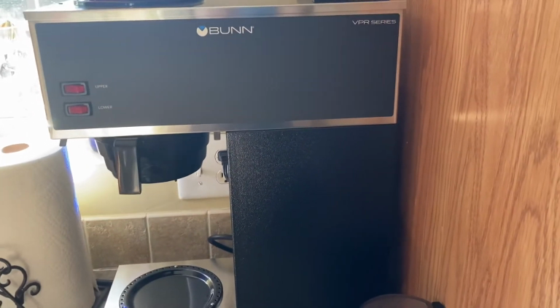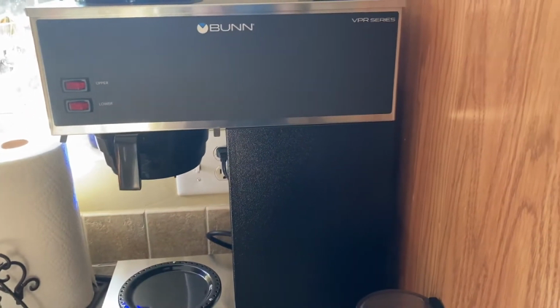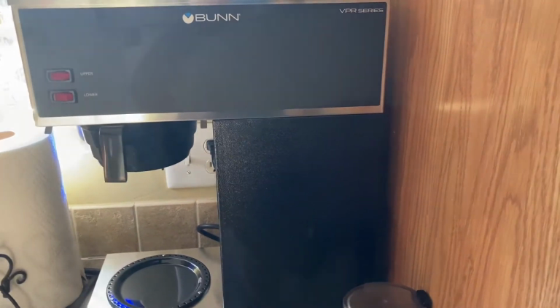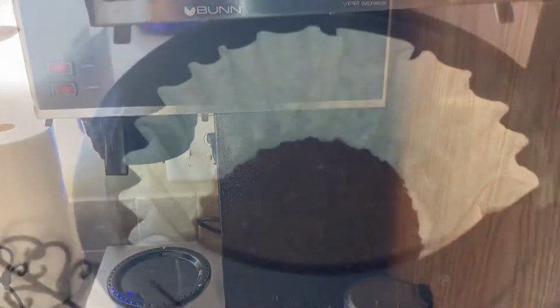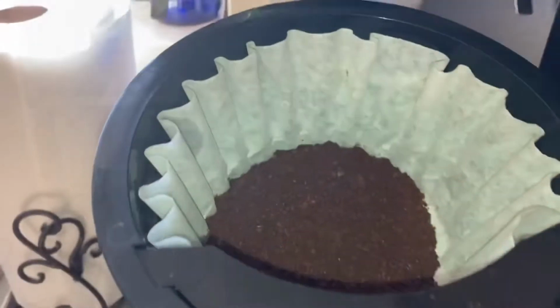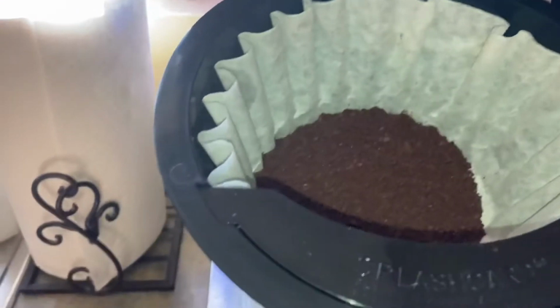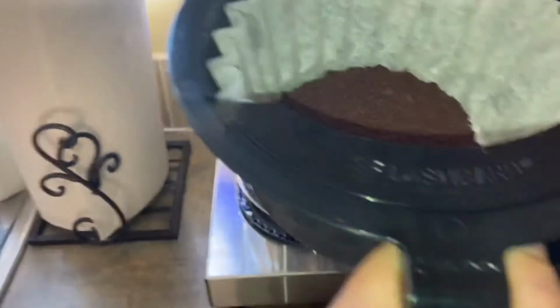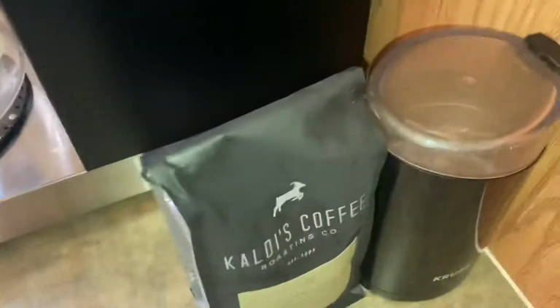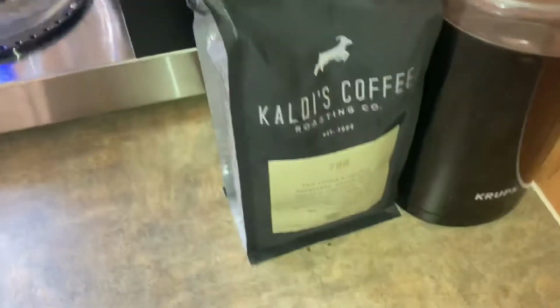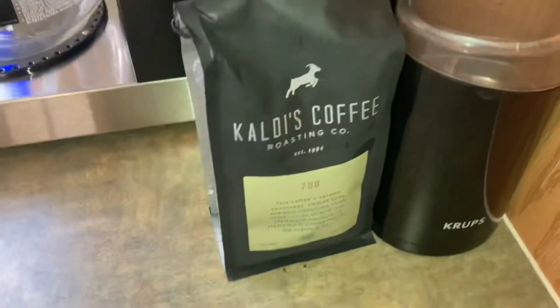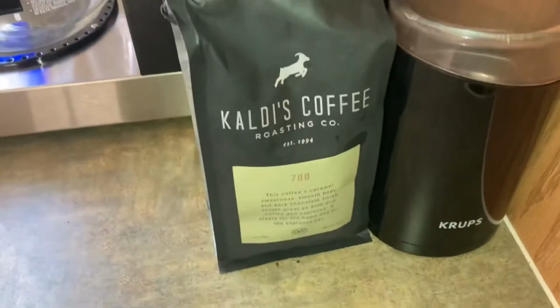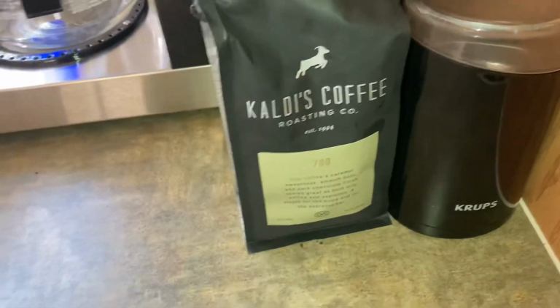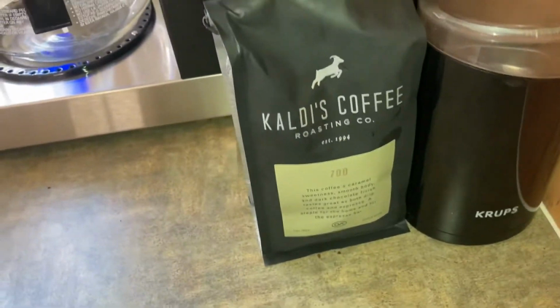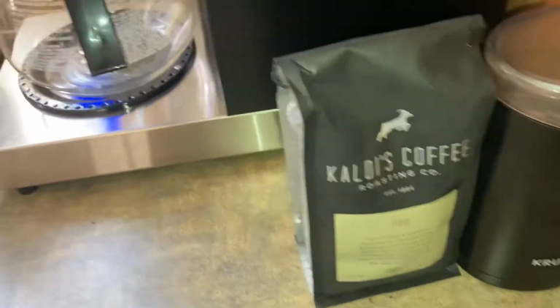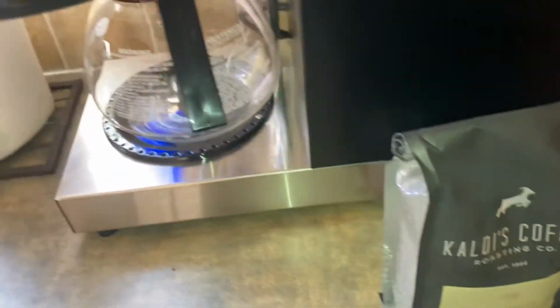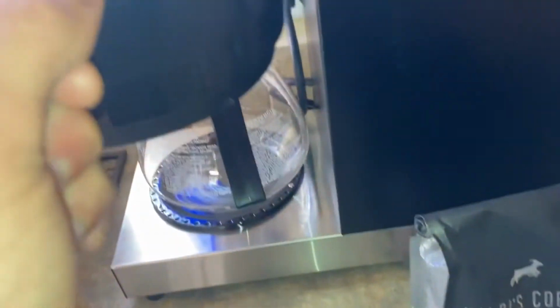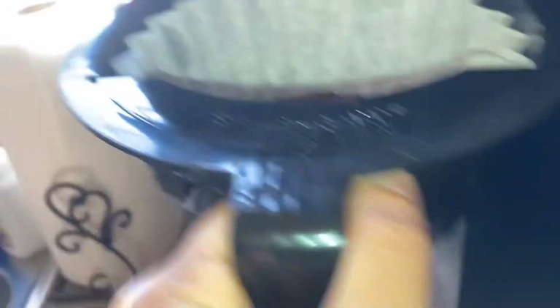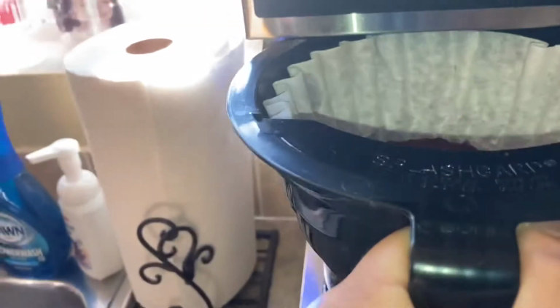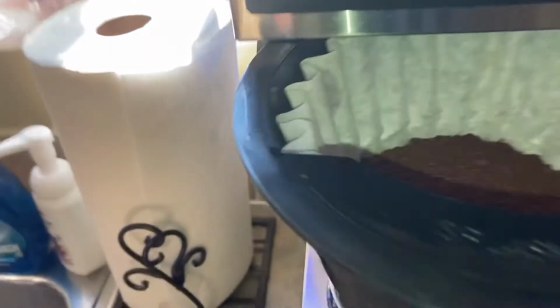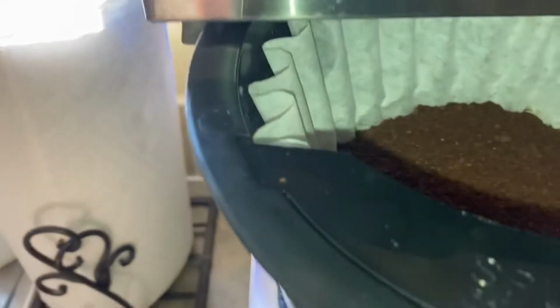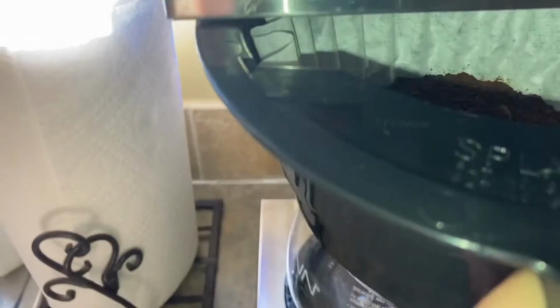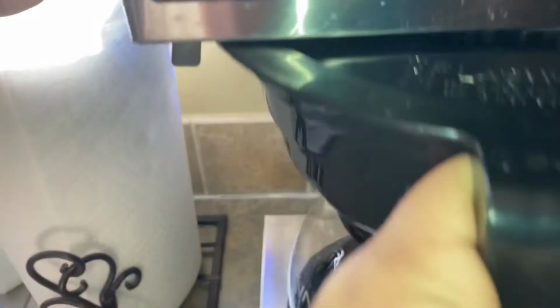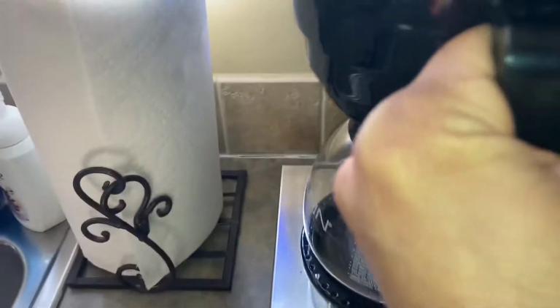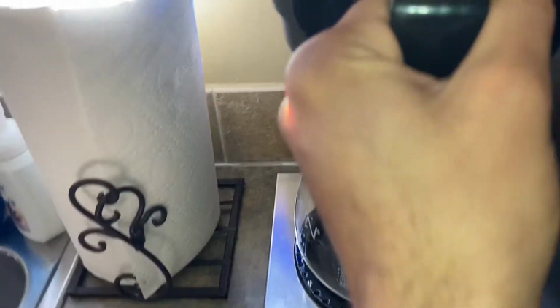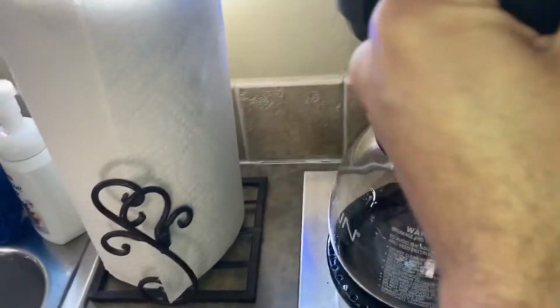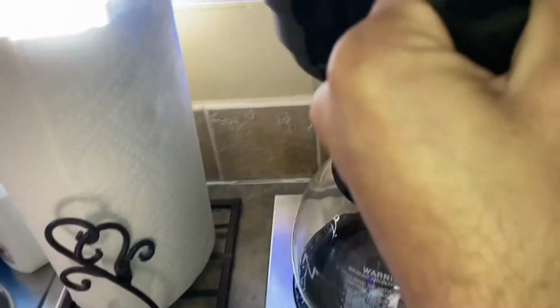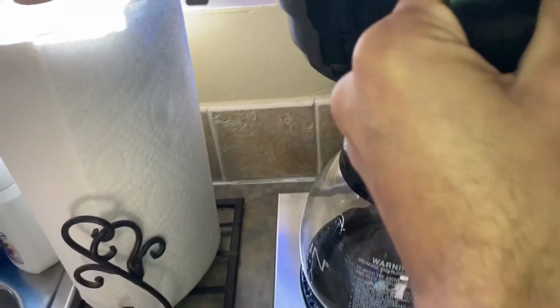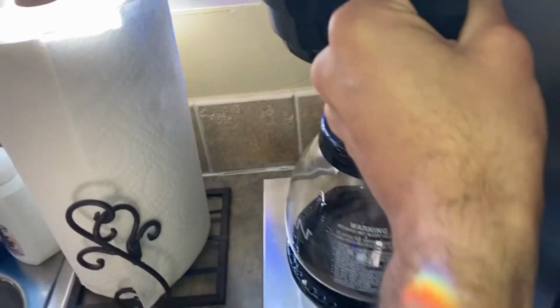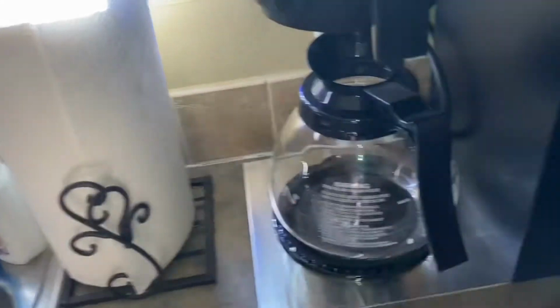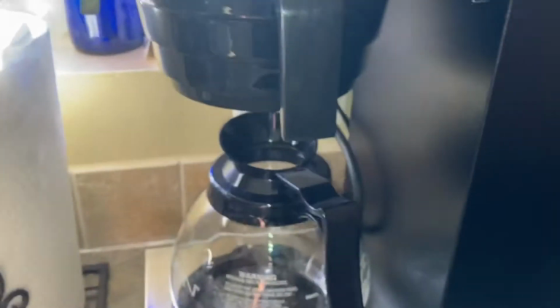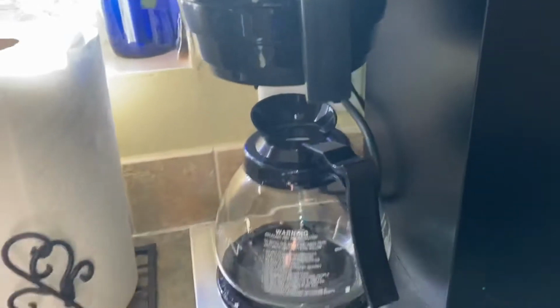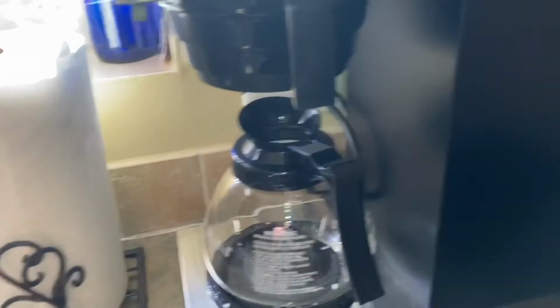We're putting our coffee in — we just ground it up. Here's the coffee that we use. Putting it up there — make sure that clicks every time you put coffee in it.